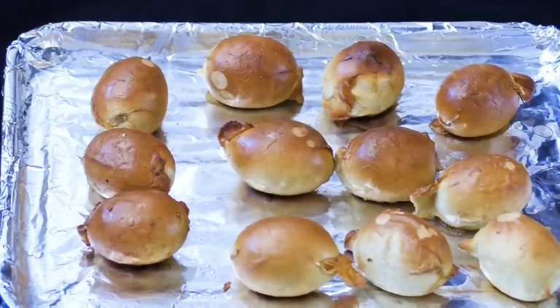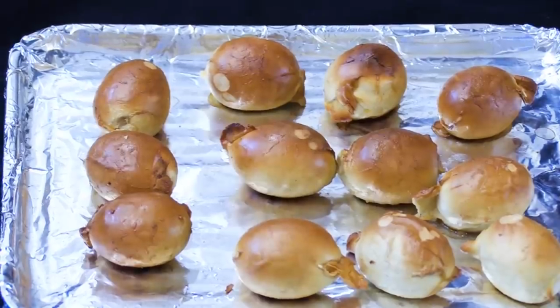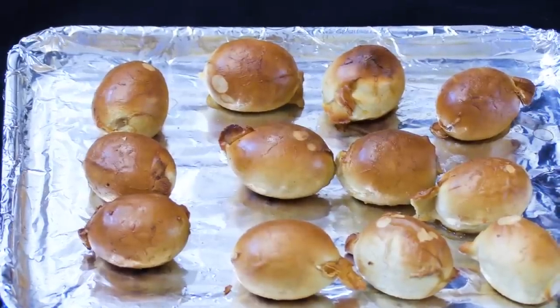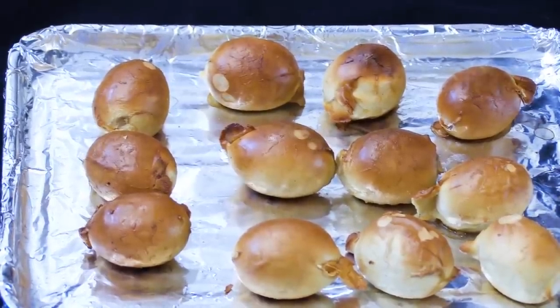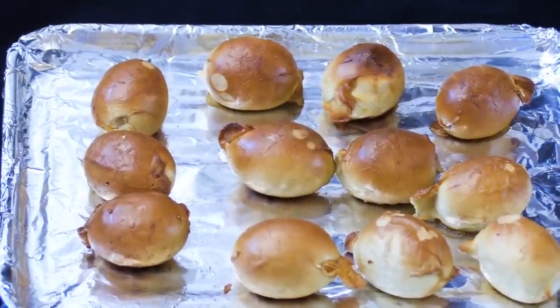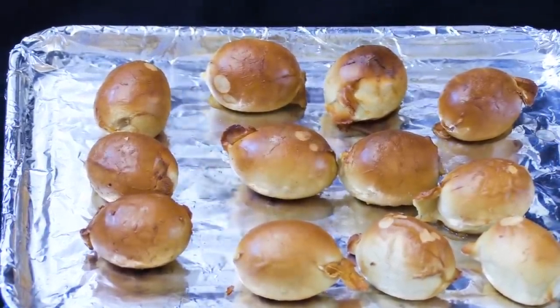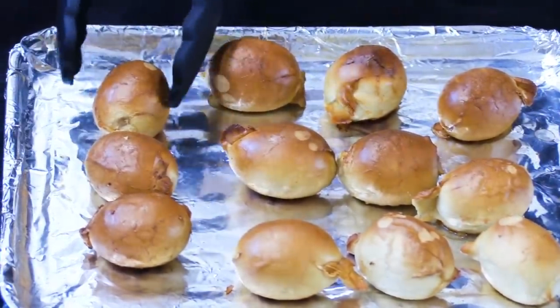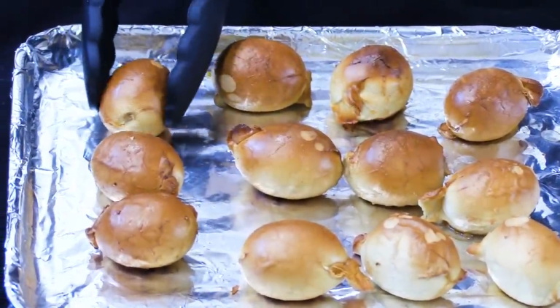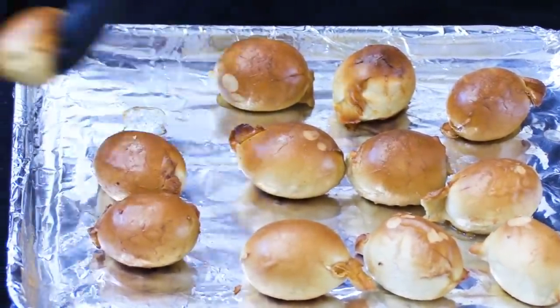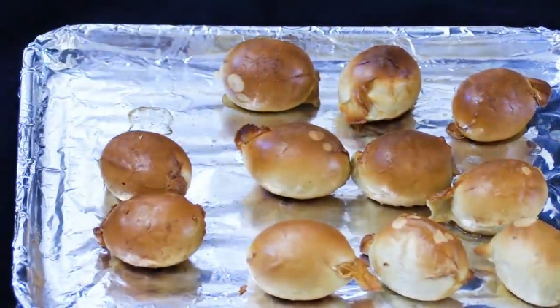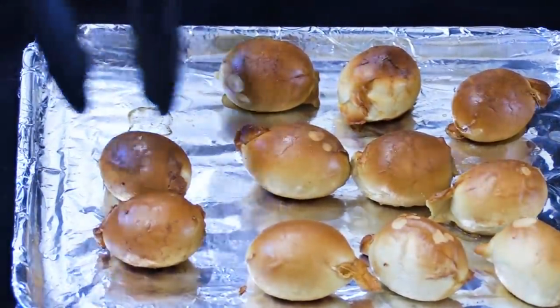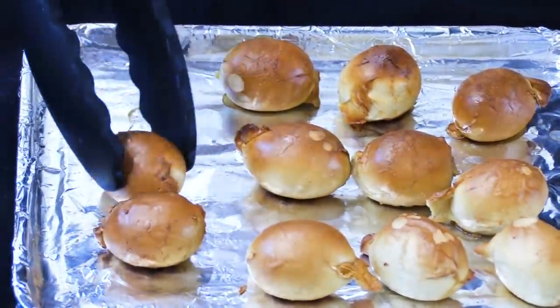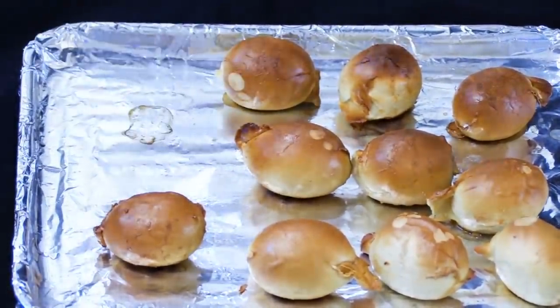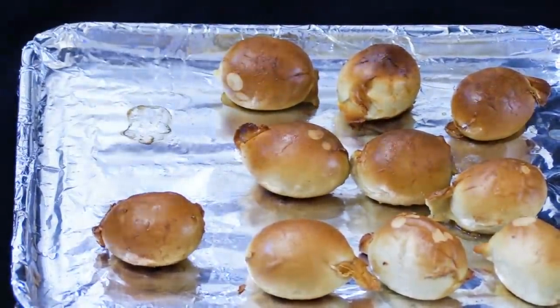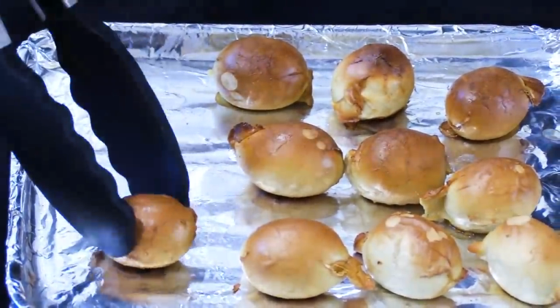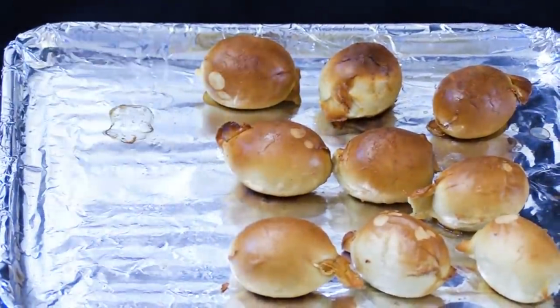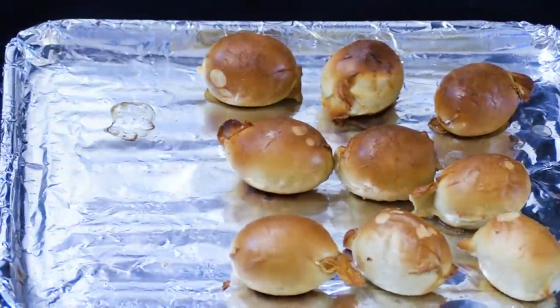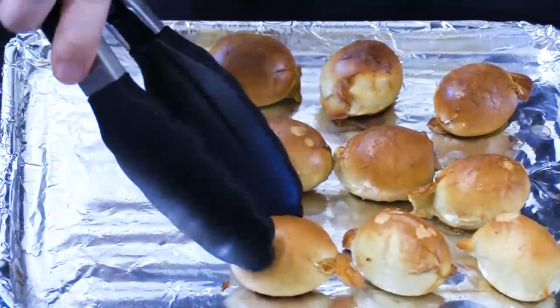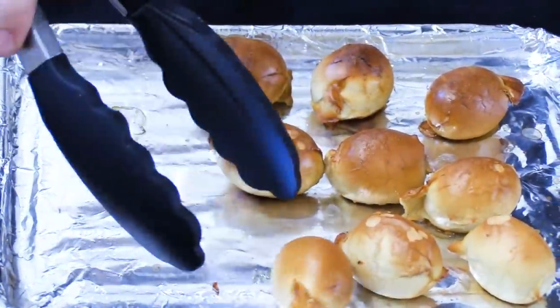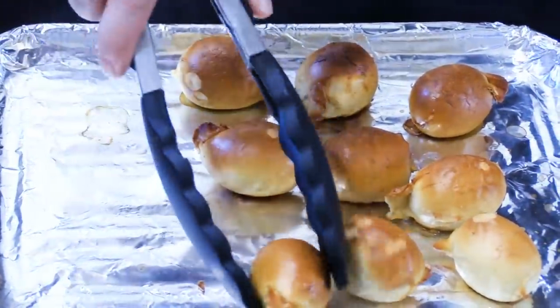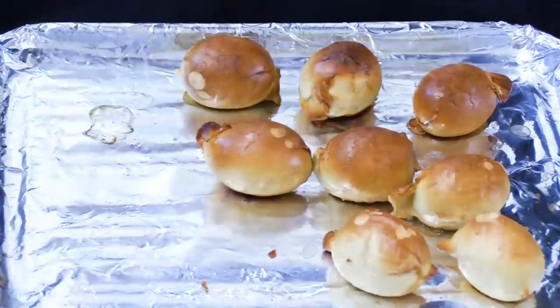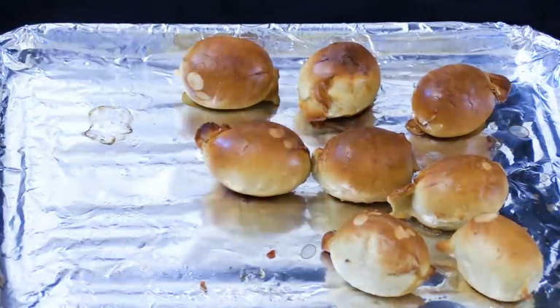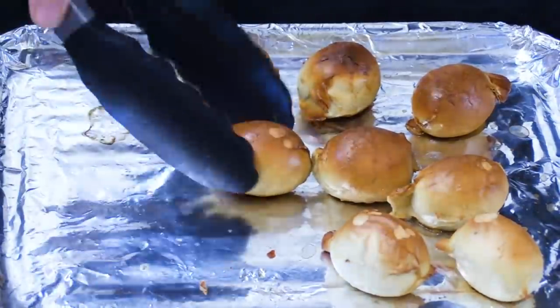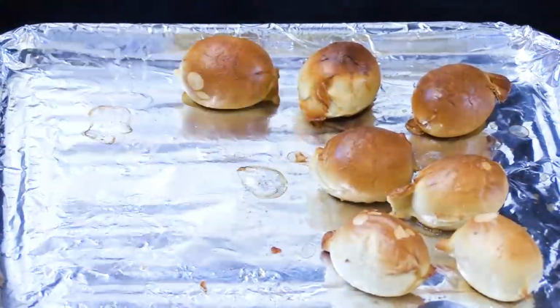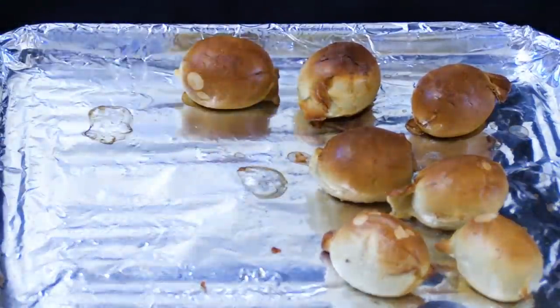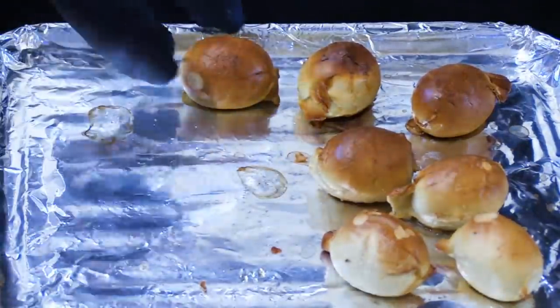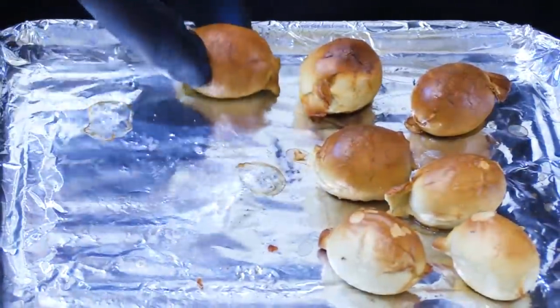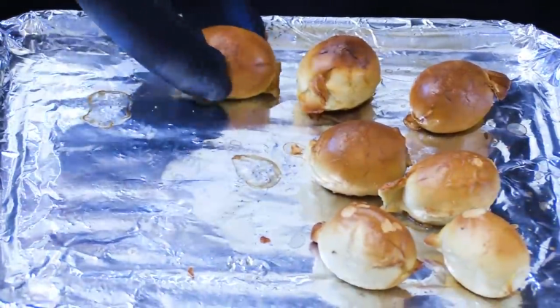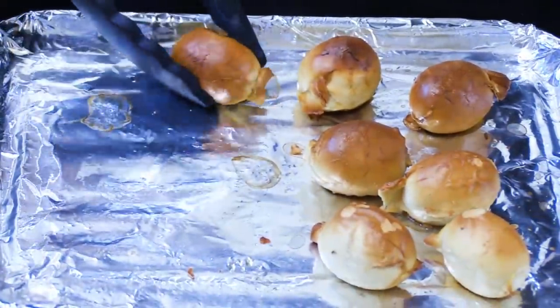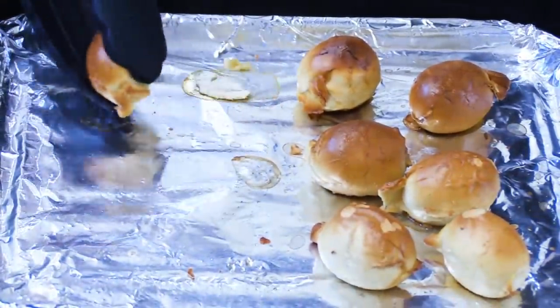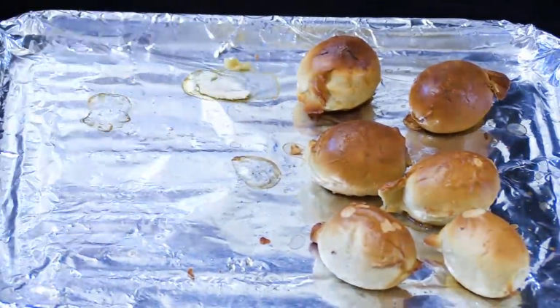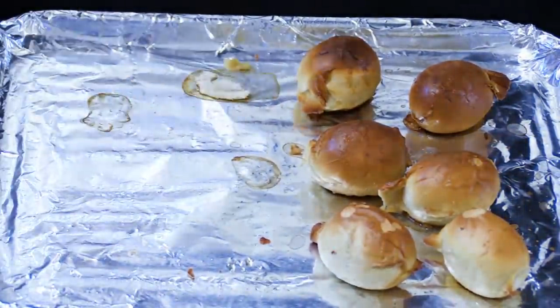After 12 minutes, our cheddar cheese Super Pretzel Poppers were ready, and they didn't look a whole lot different from when they came out of the bag. Let's get these off the baking sheet and plate them up.